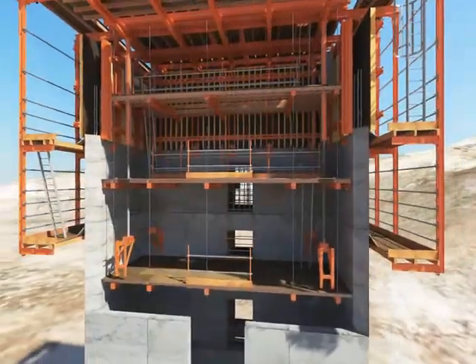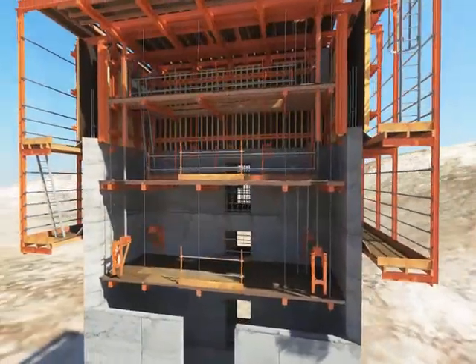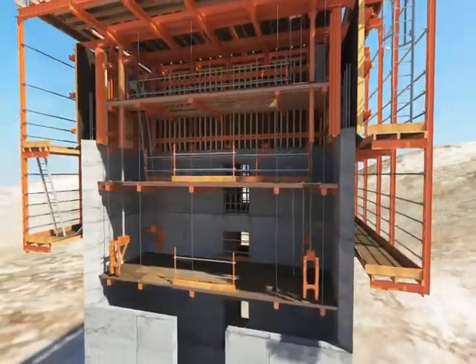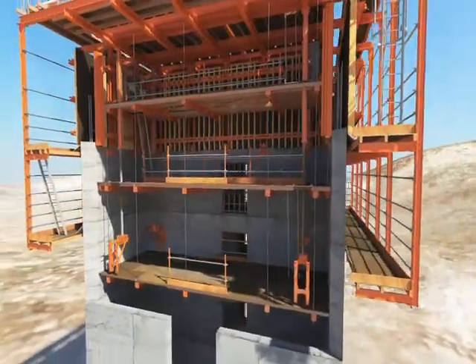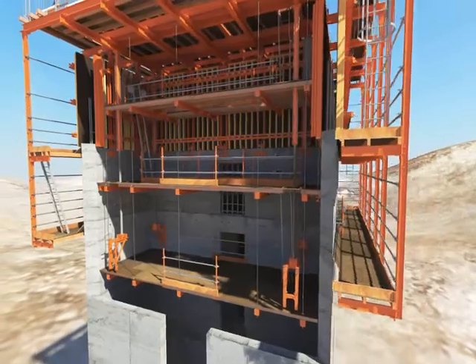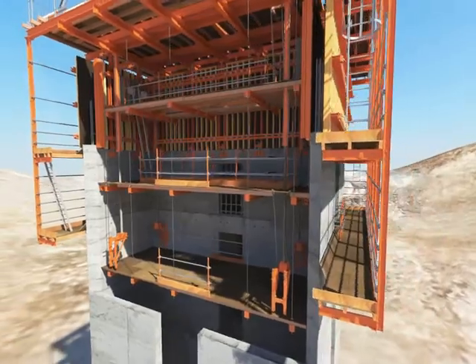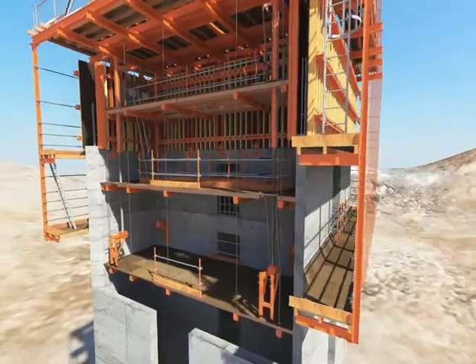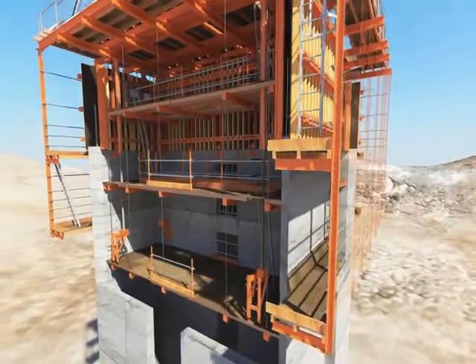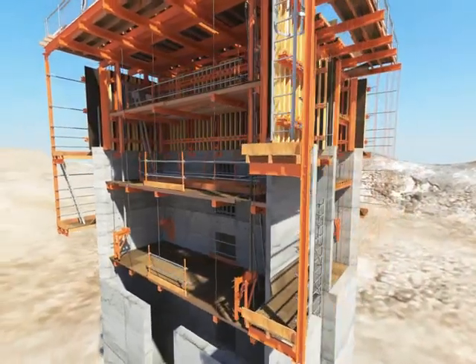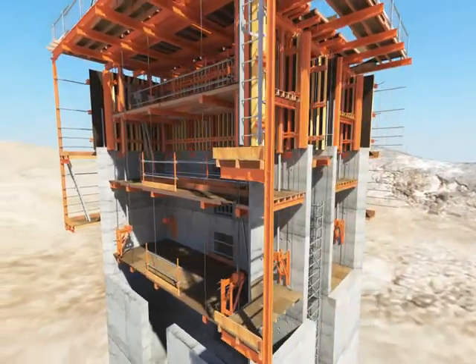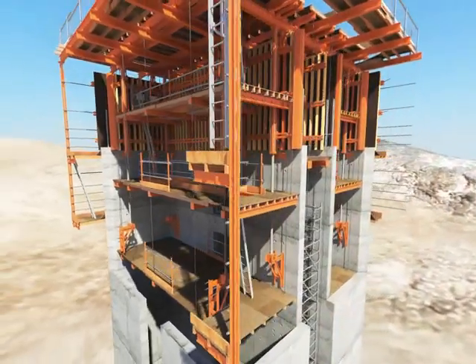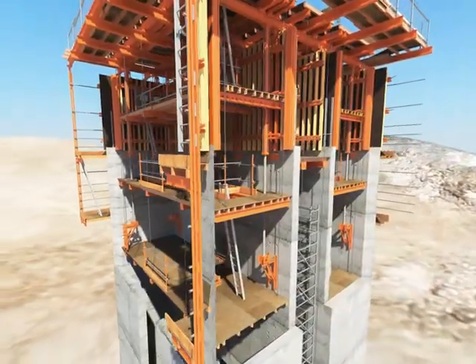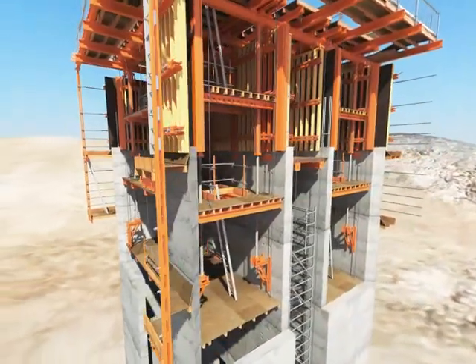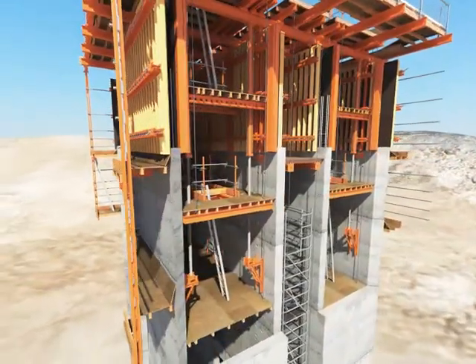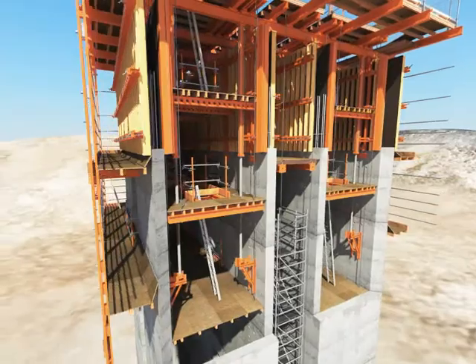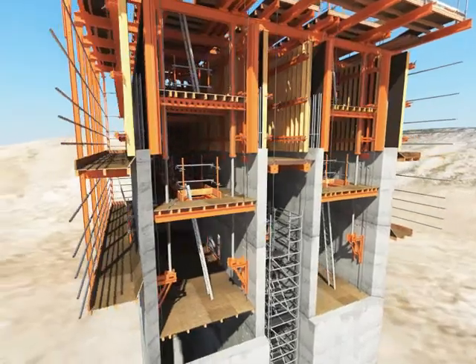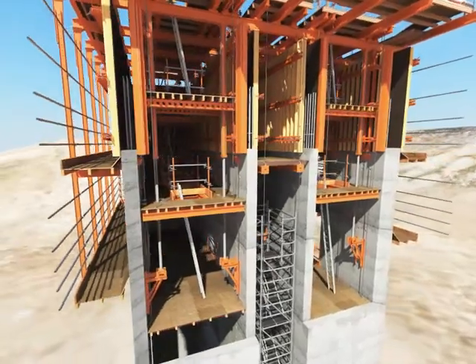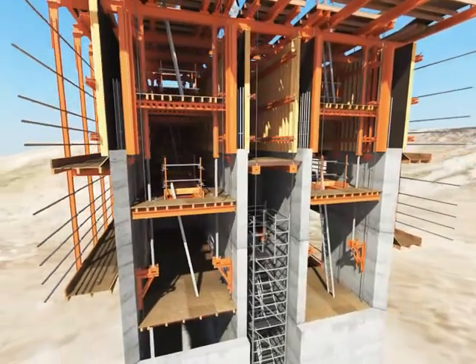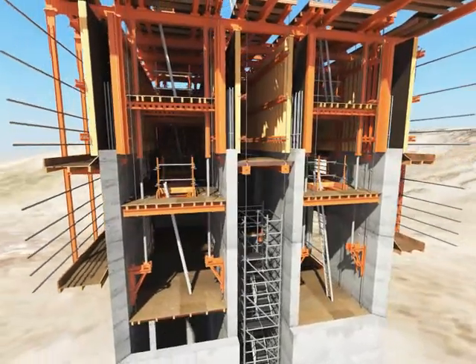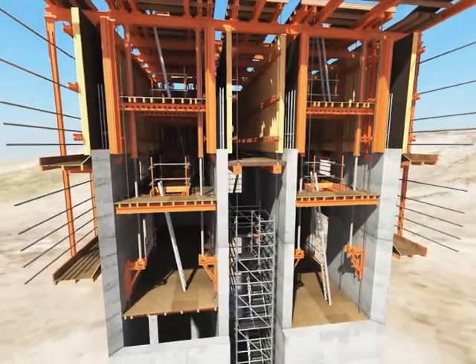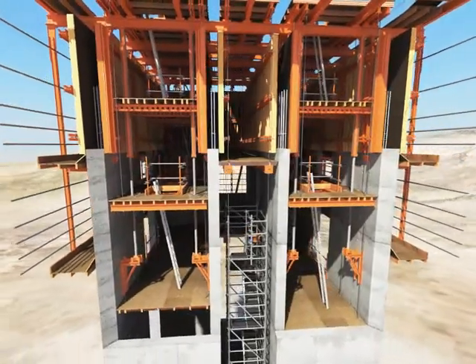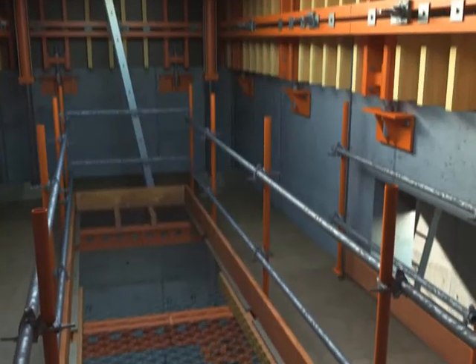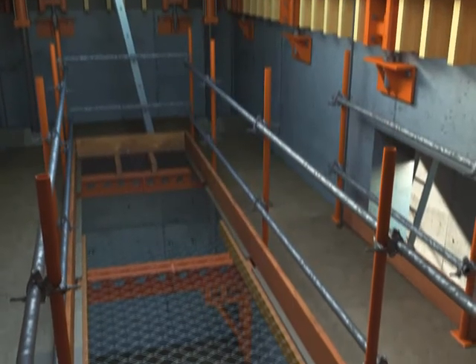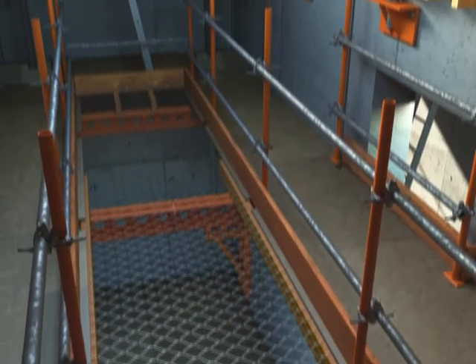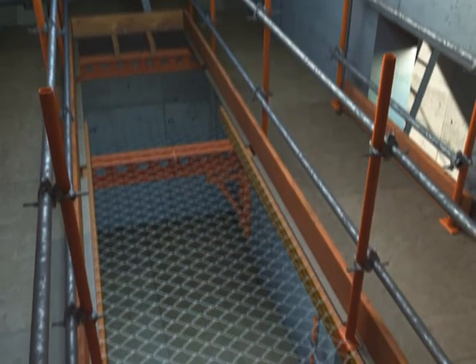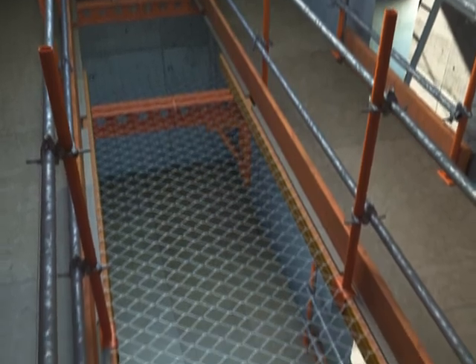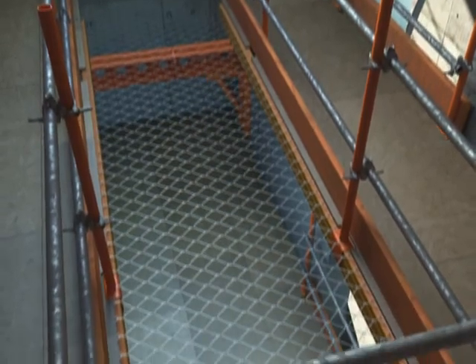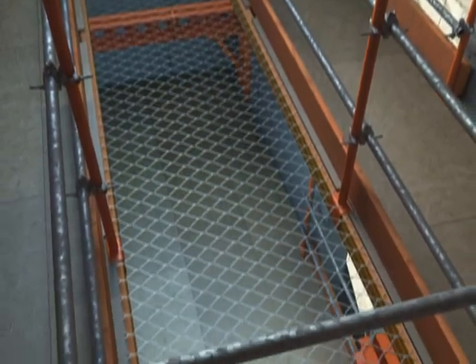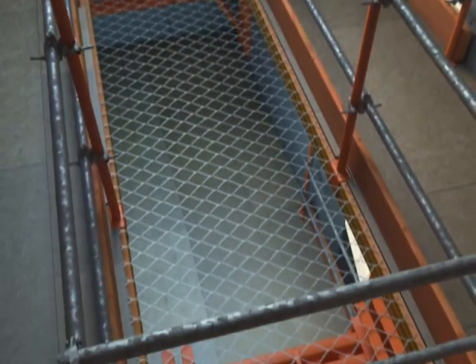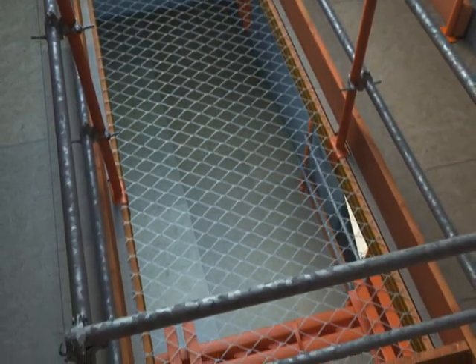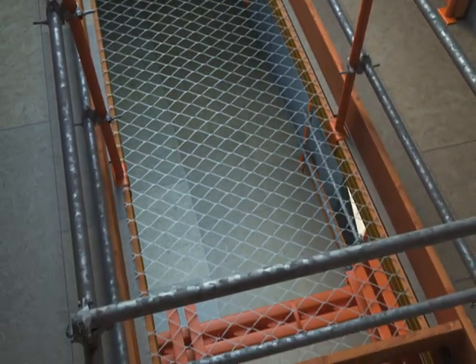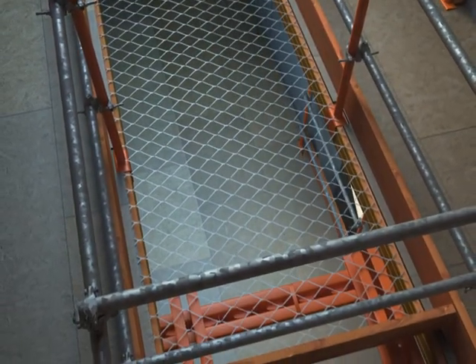External platforms are fitted to provide a safe working area and access around the entire core. The Truelift system is designed to provide large platform areas and integrated access, incorporating handrails as standard and enclosed ladder access, ensuring ease of use and the continued safety of your operatives.